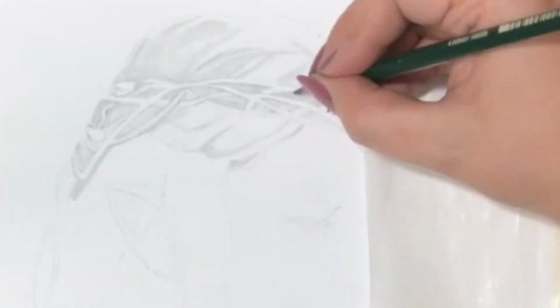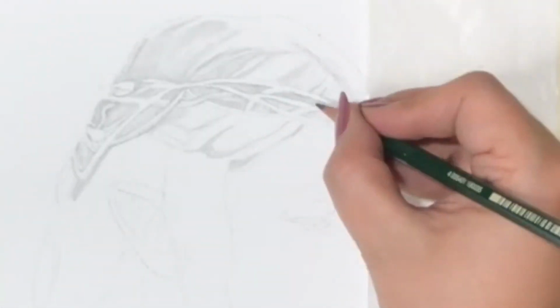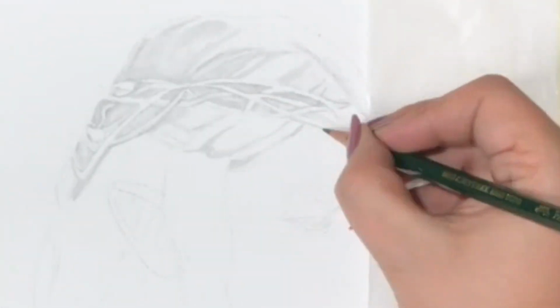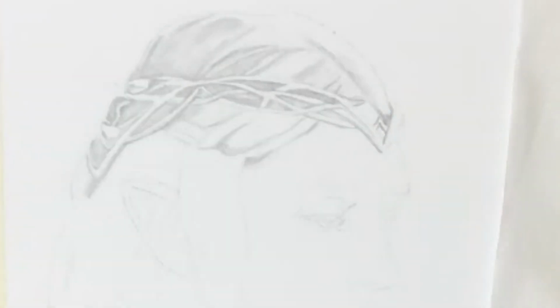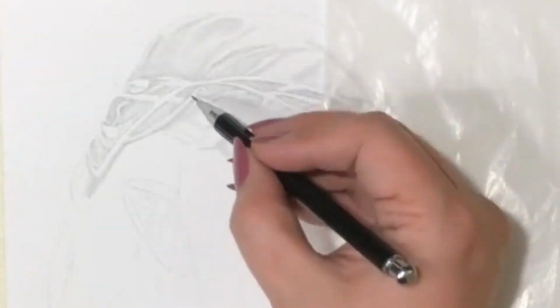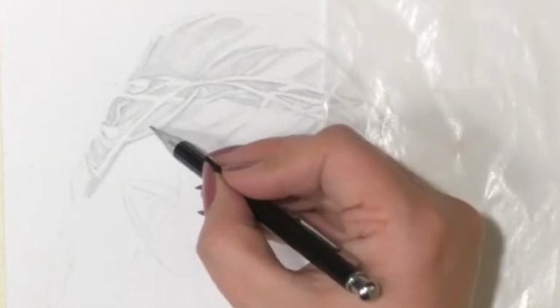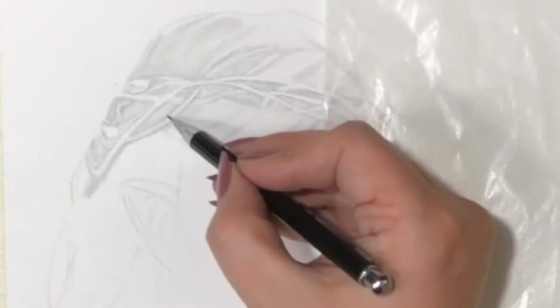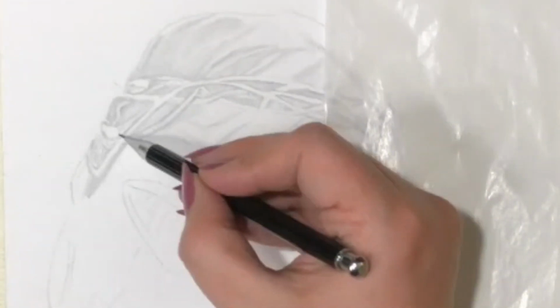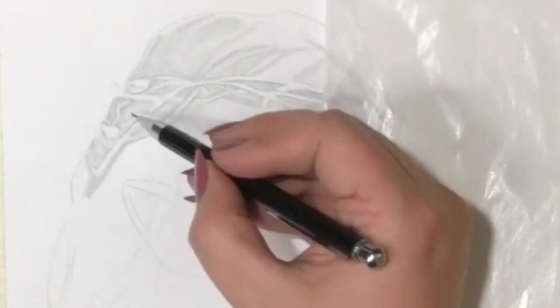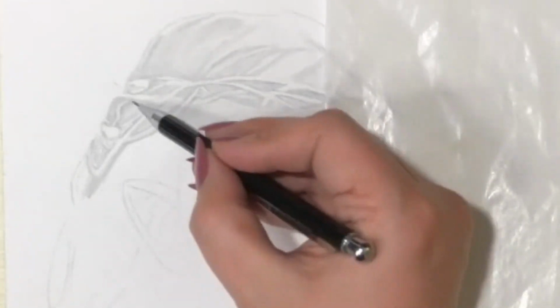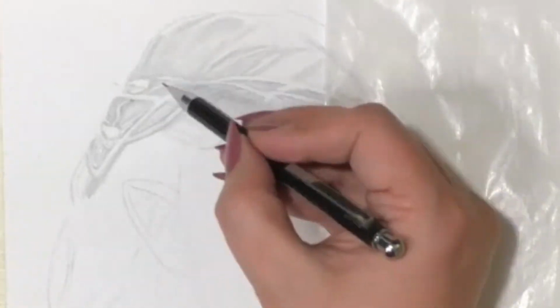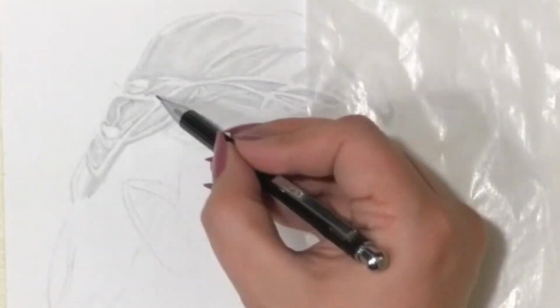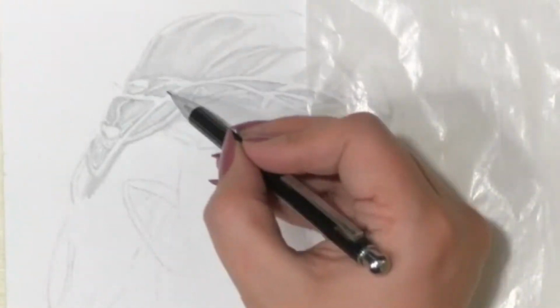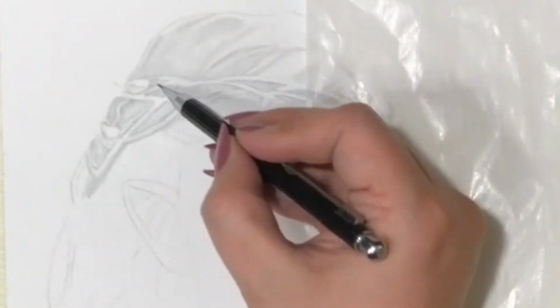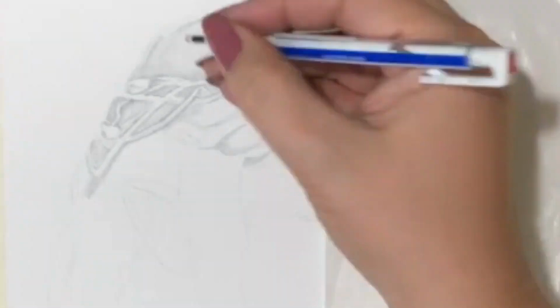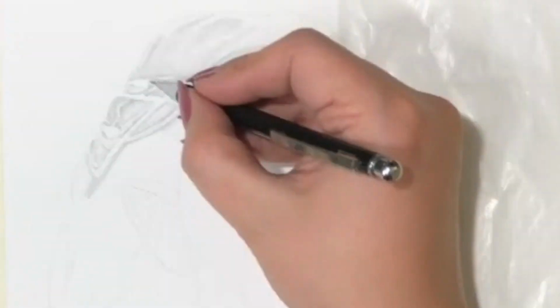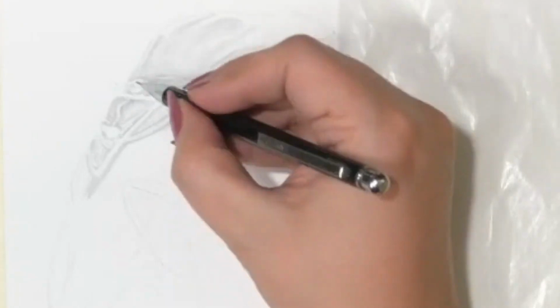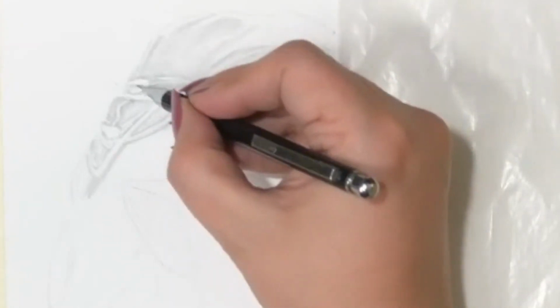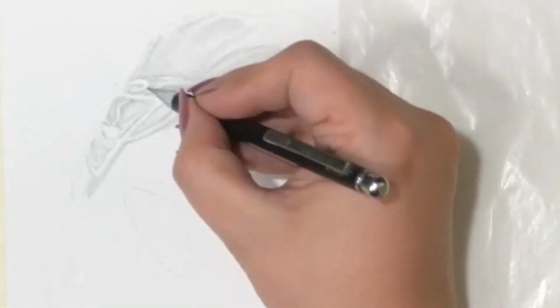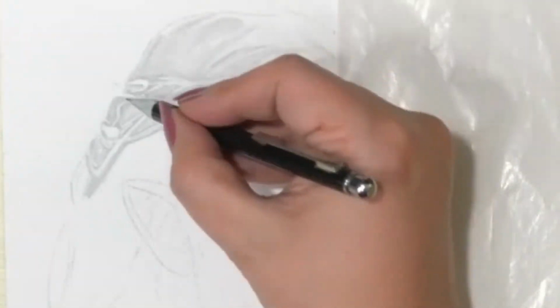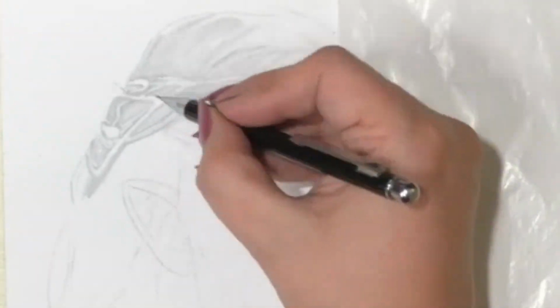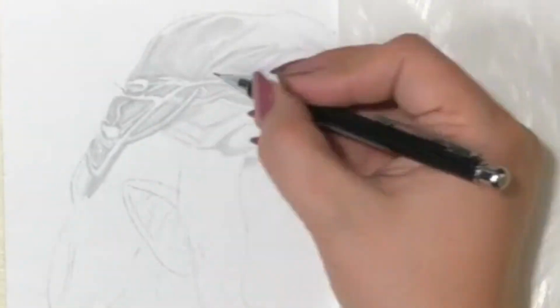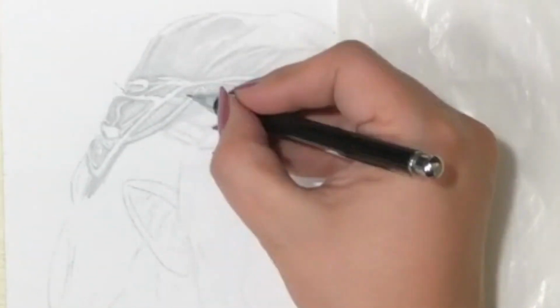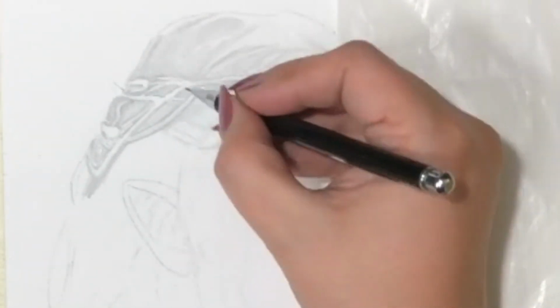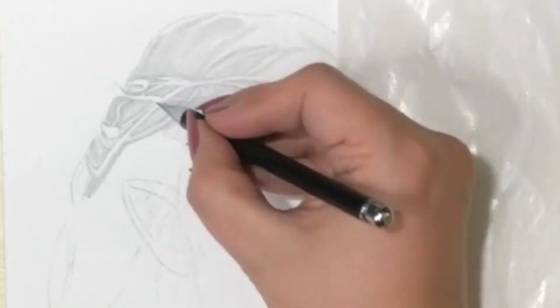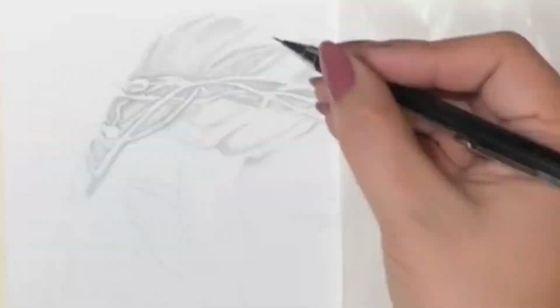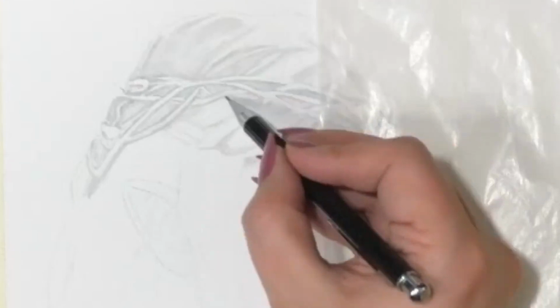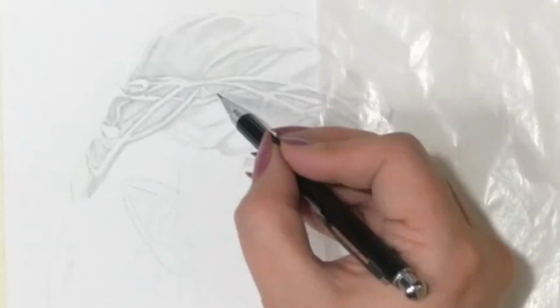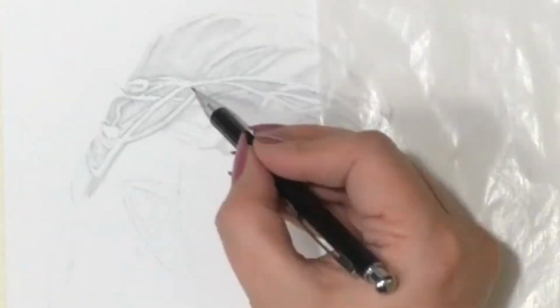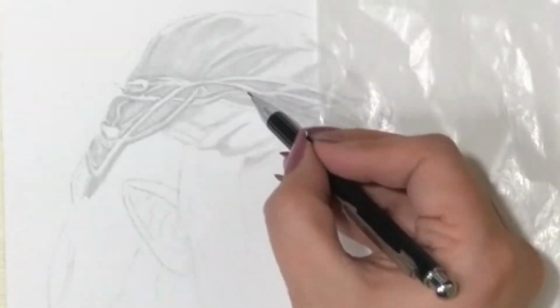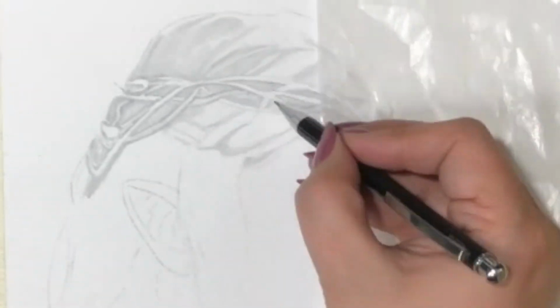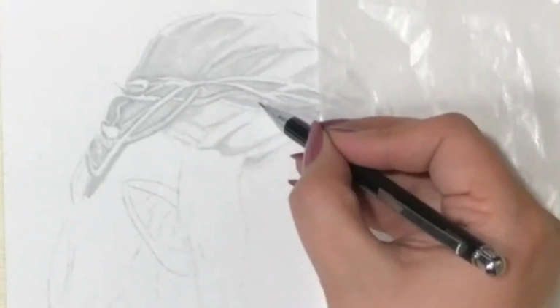For these steps I like to use a lighter pencil like an HB with as little pressure as possible, because the more pressure you use the more likely it is that you will not be able to erase the pencil completely, or you polish the graphite and create a ton of shine.